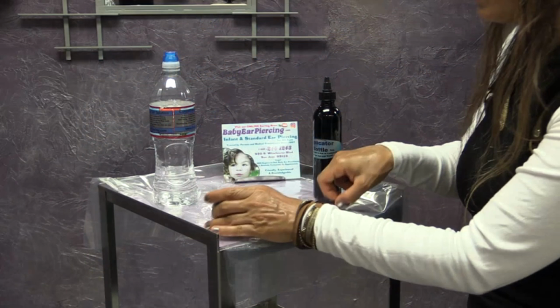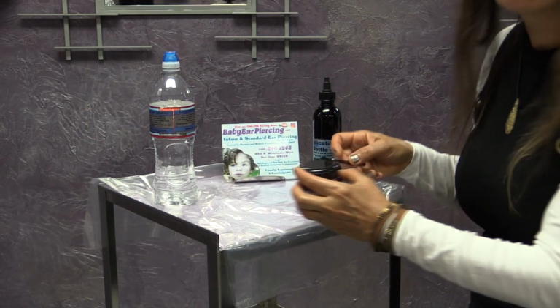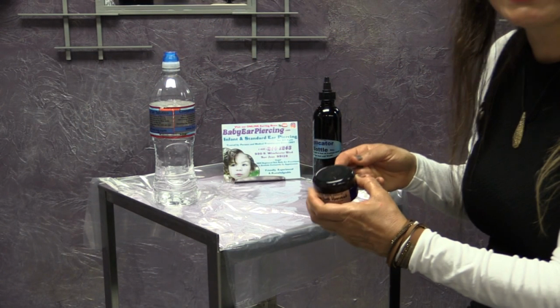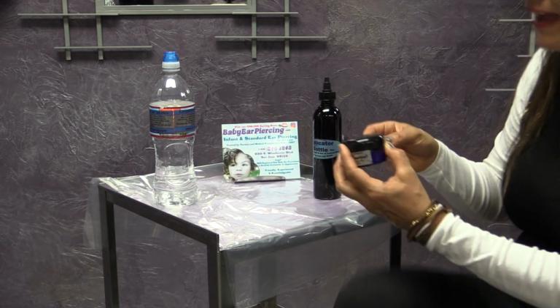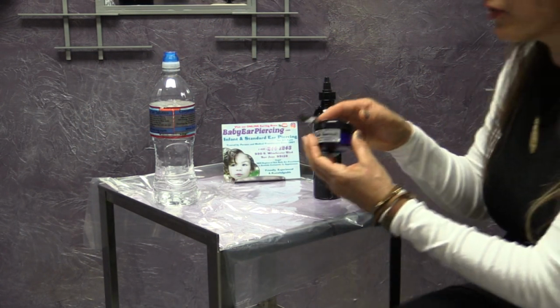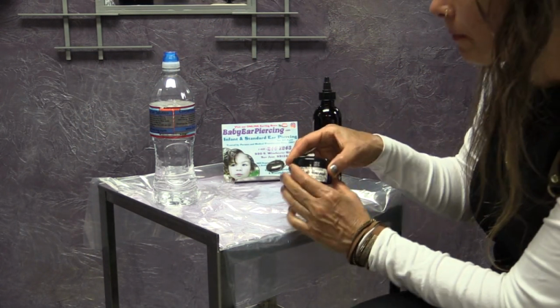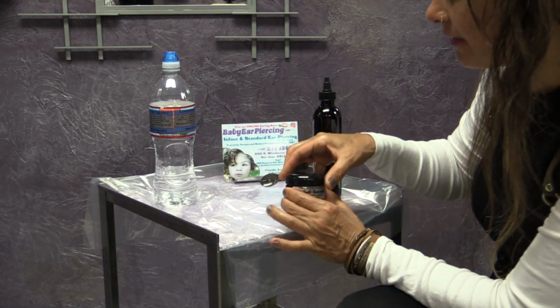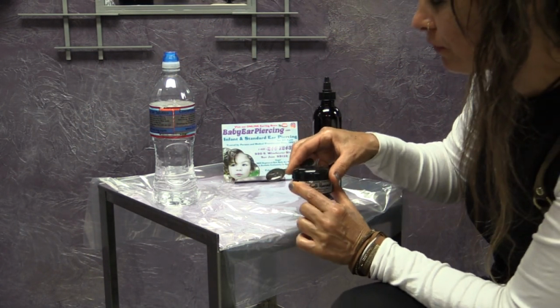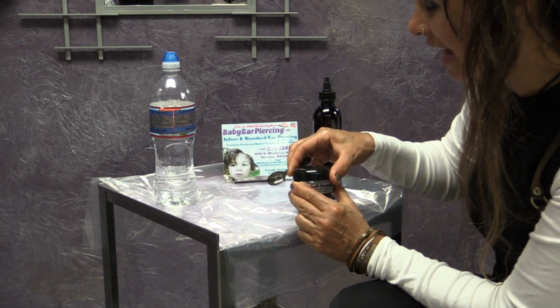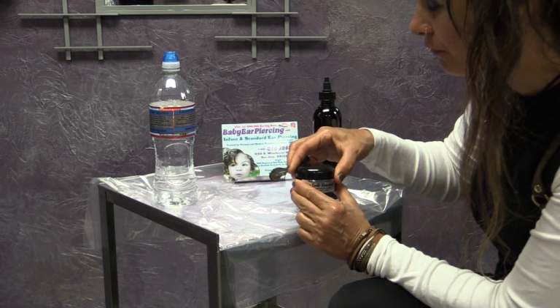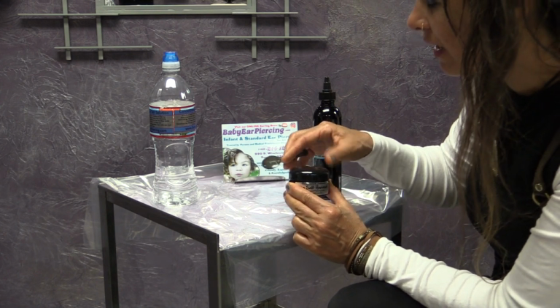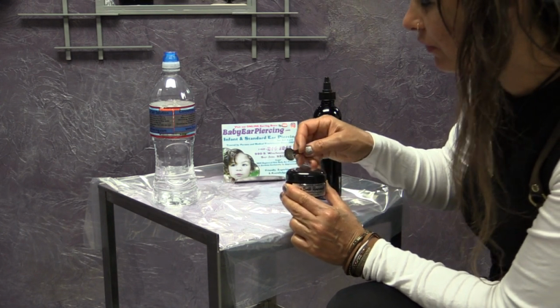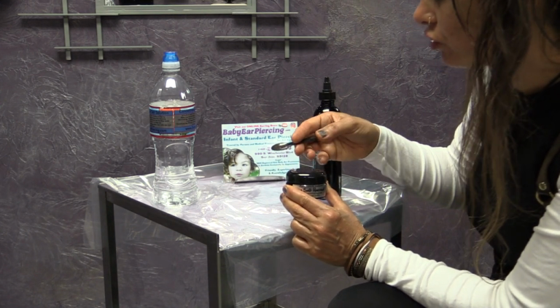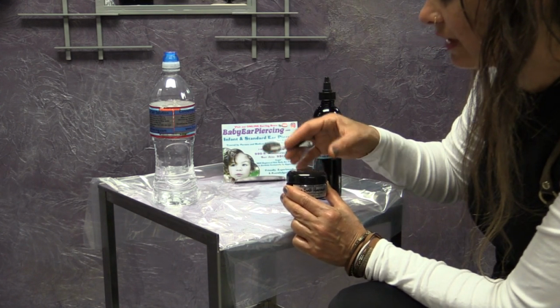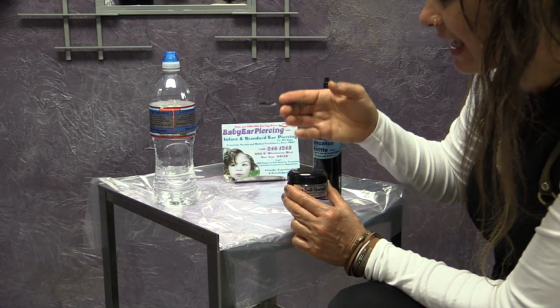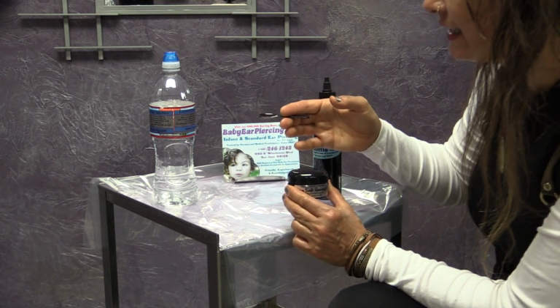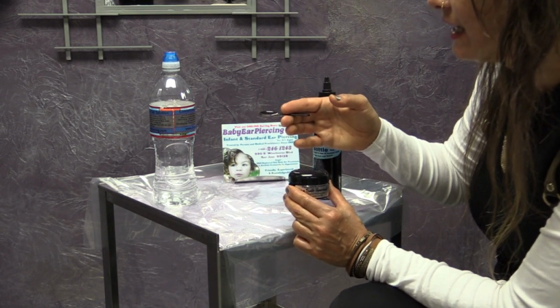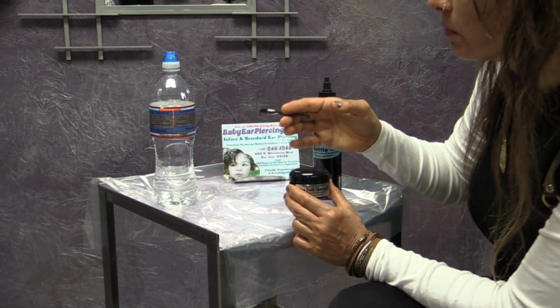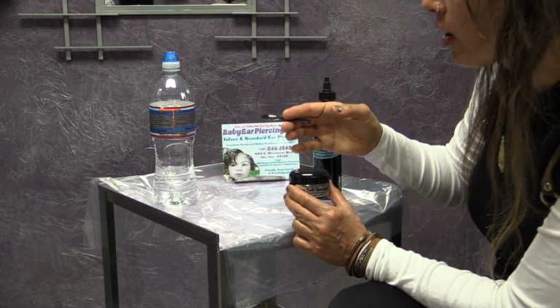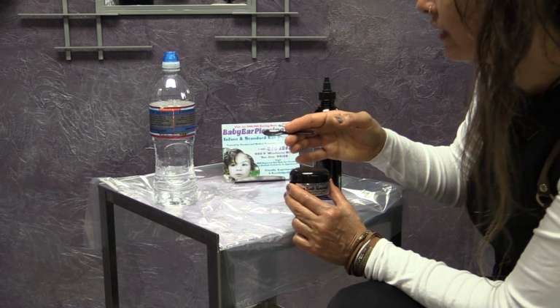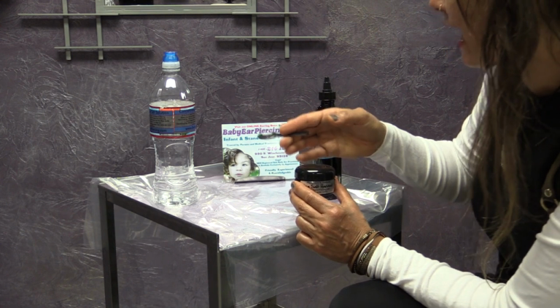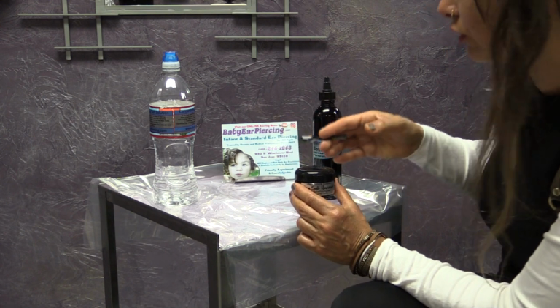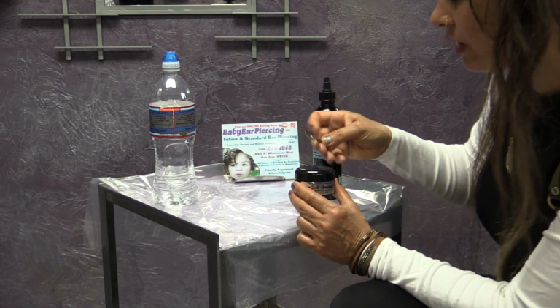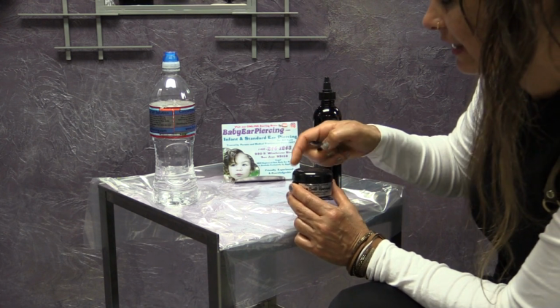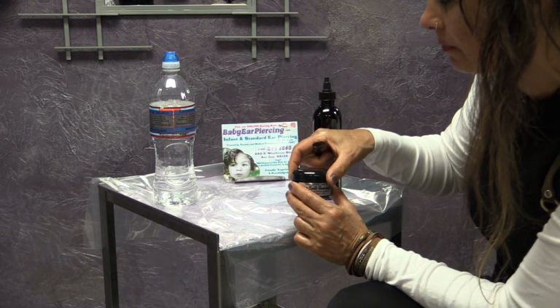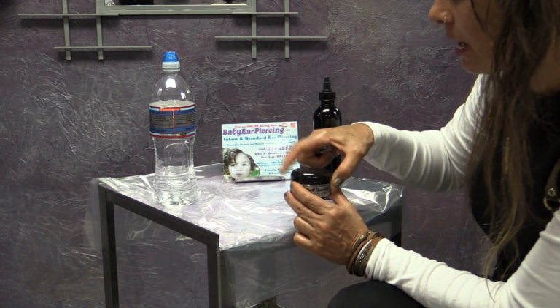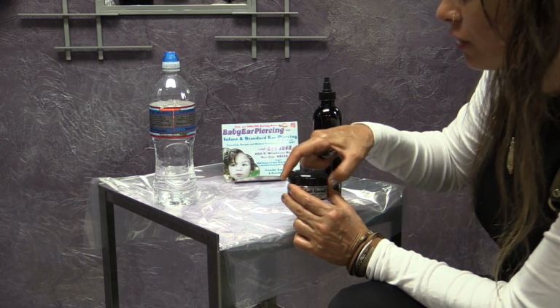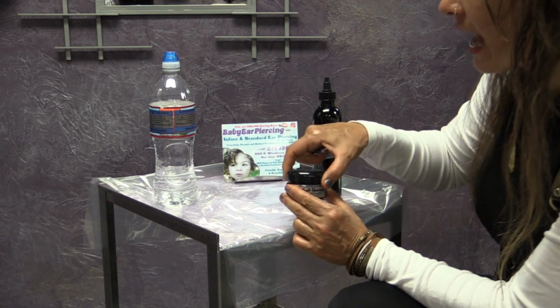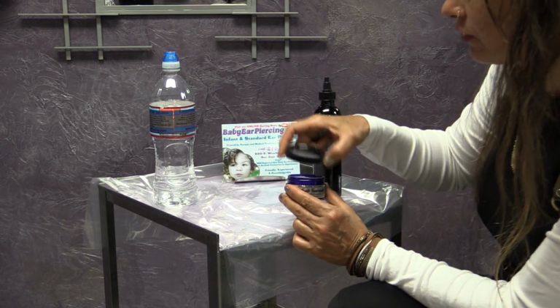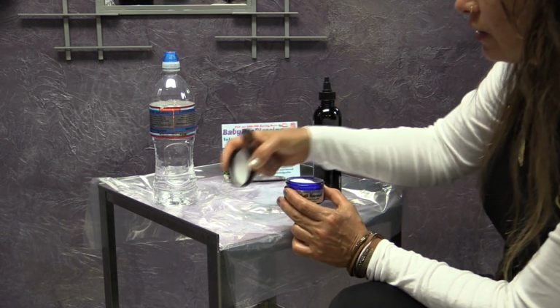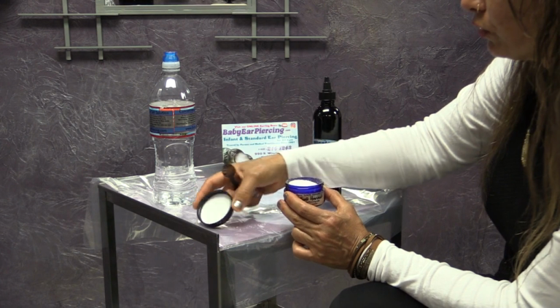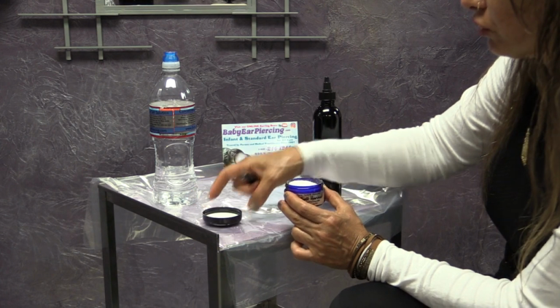Be sure to keep the aftercare packet that you have received out of reach of small children. It can contain small parts and solutions that can be a potential hazard to small children.